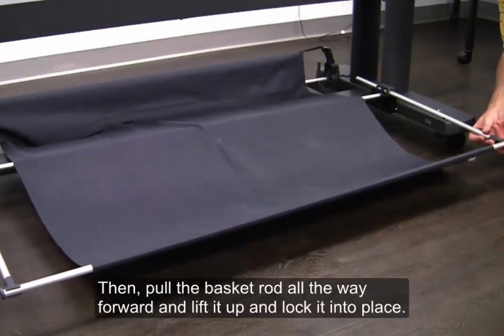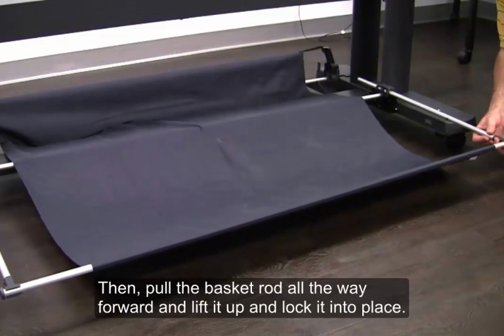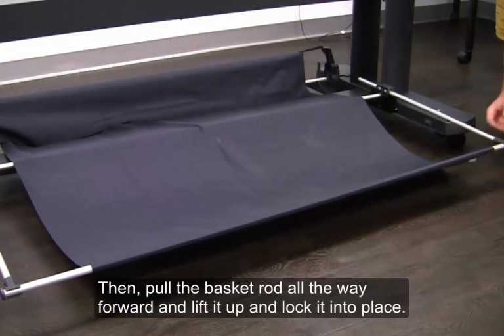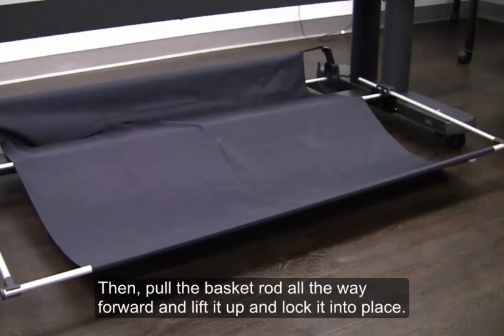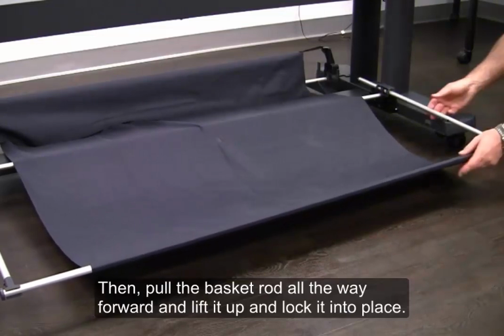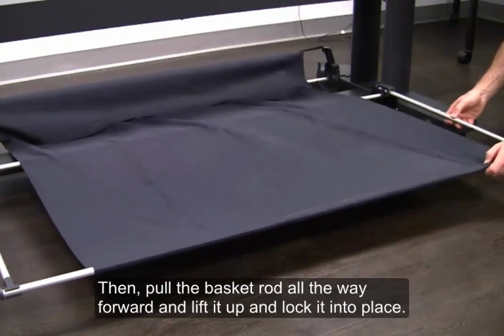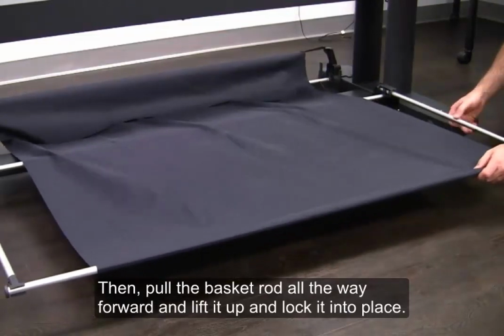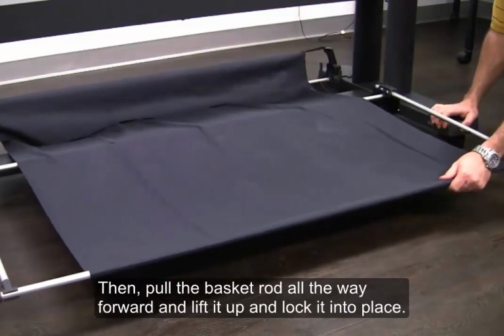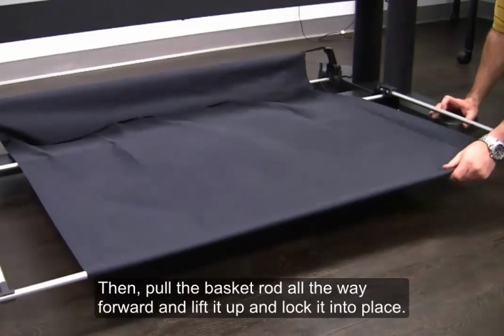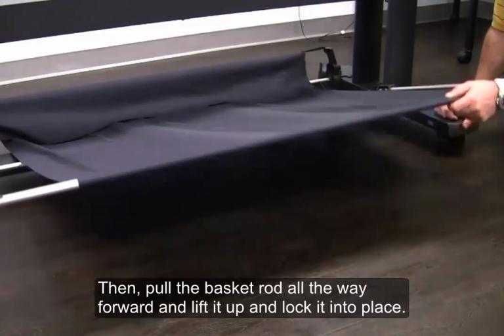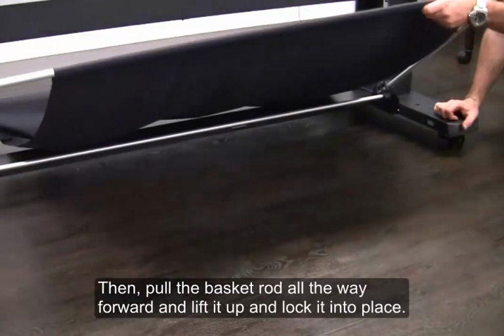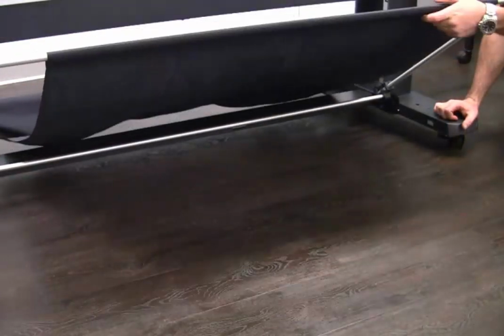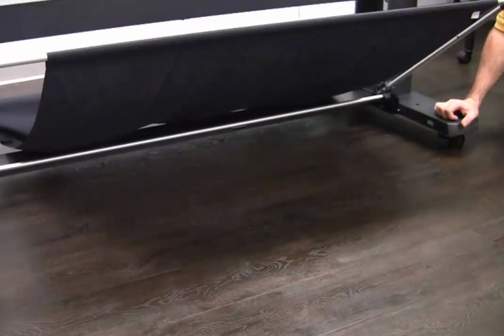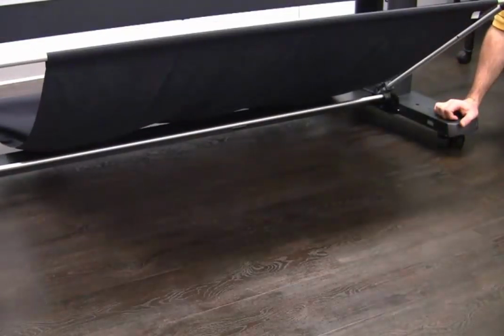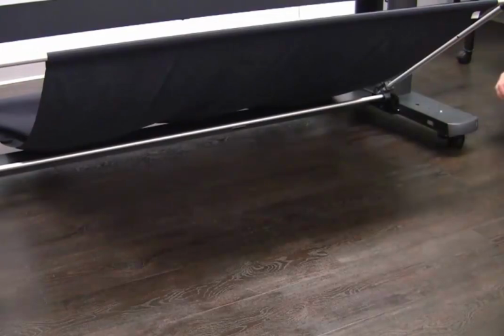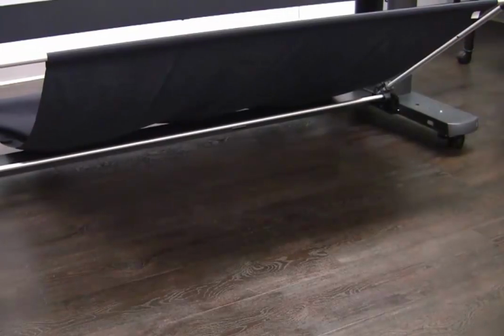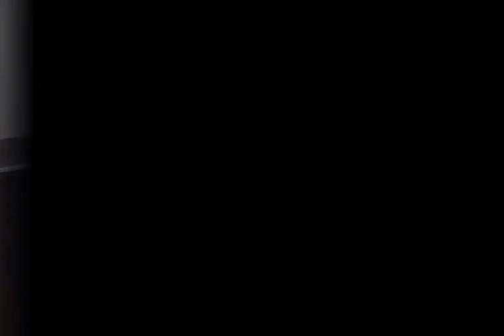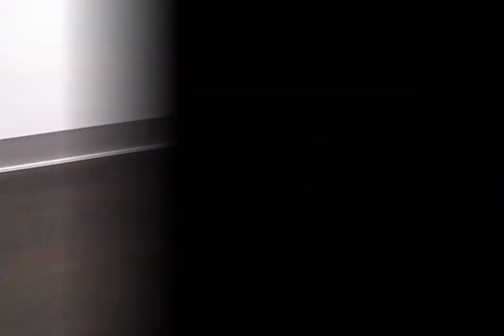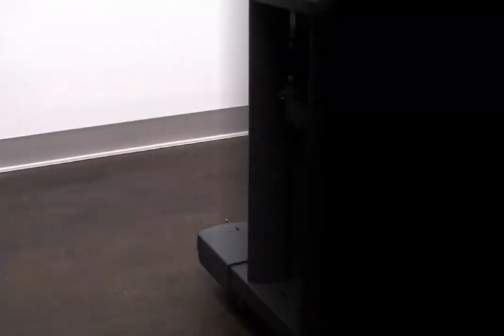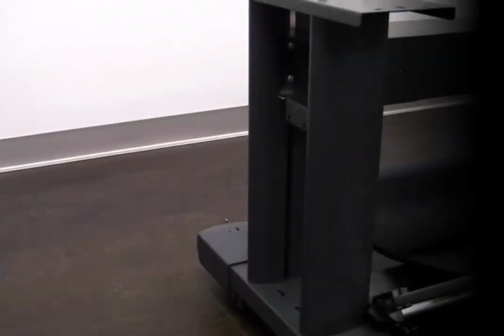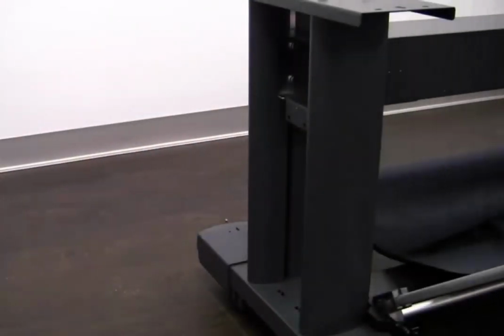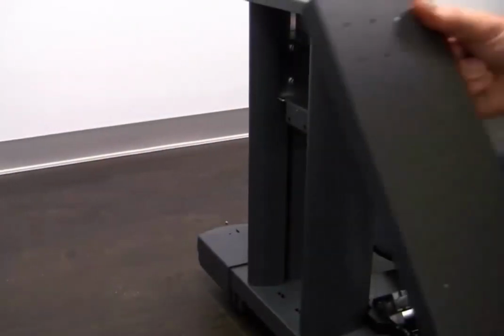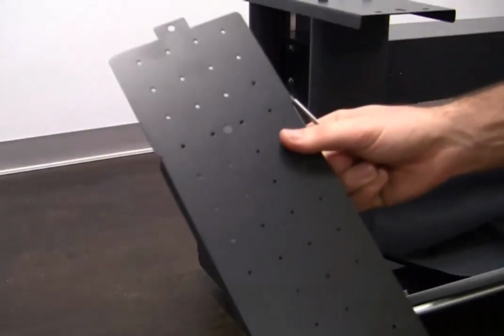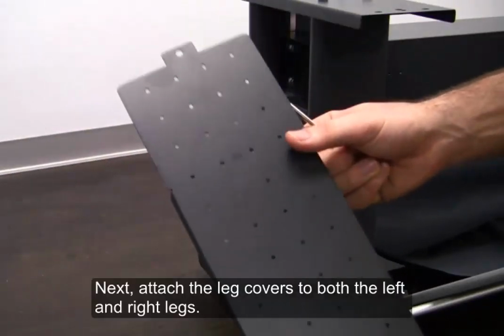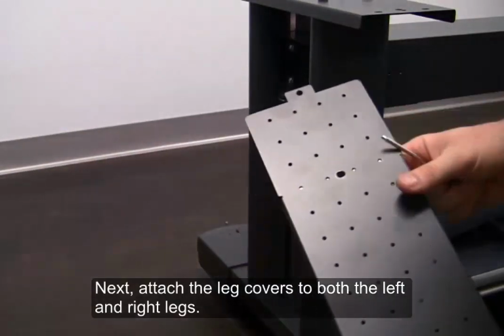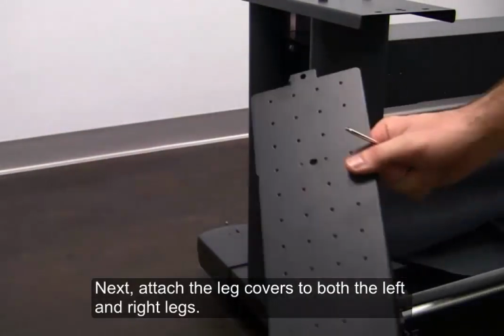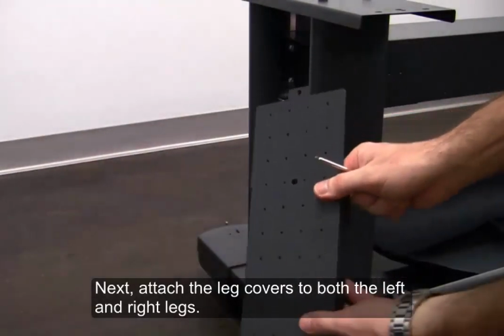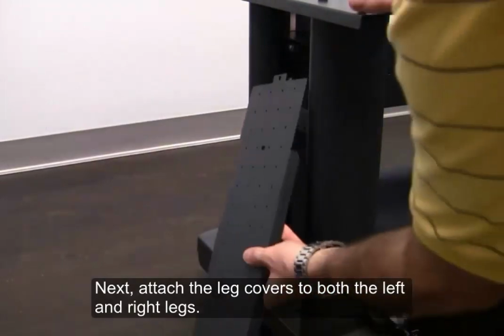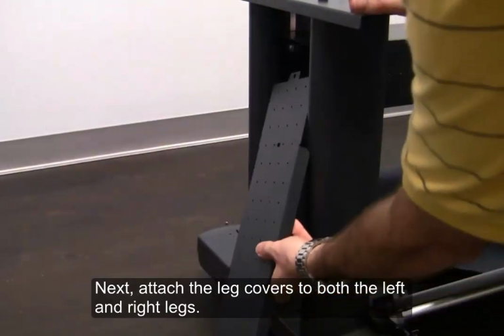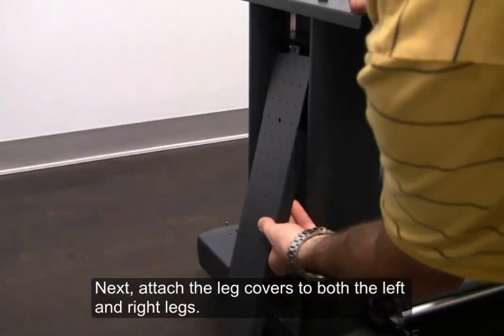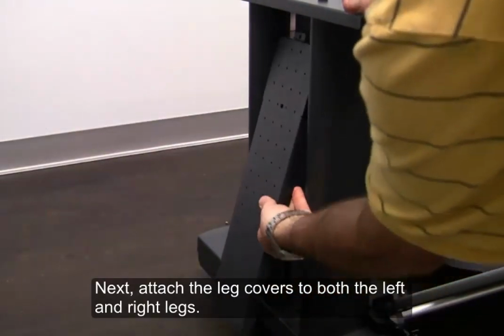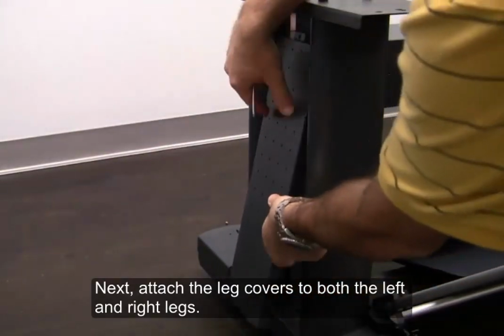Then, pull the basket rod all the way forward and lift it up and lock it into place. Next, attach the leg covers to both the left and right legs.